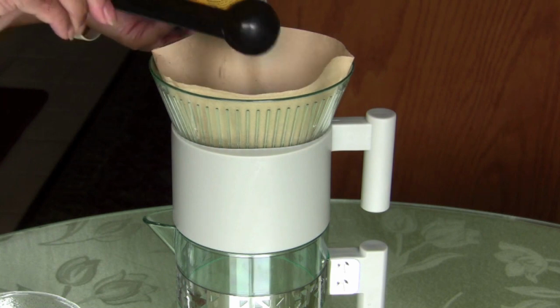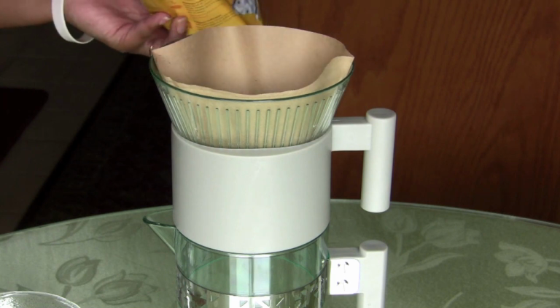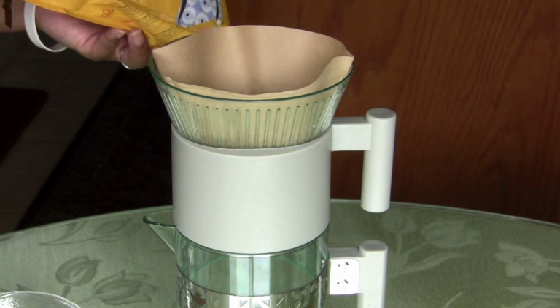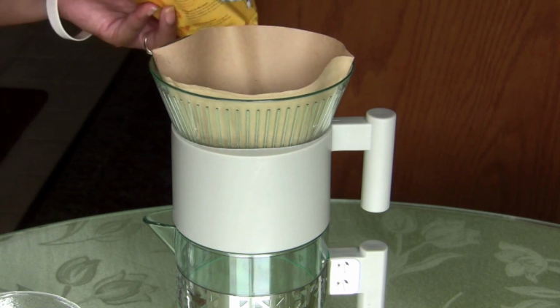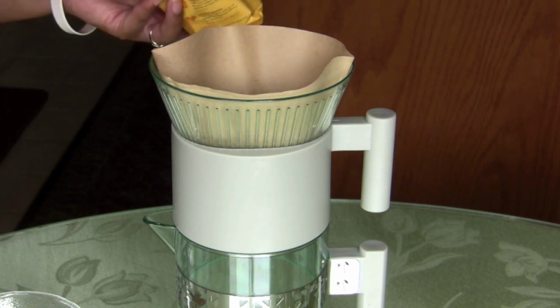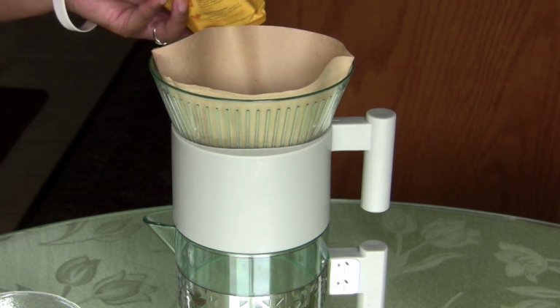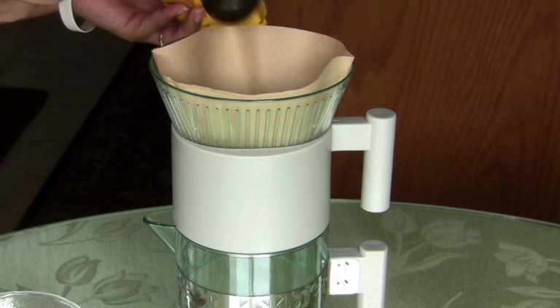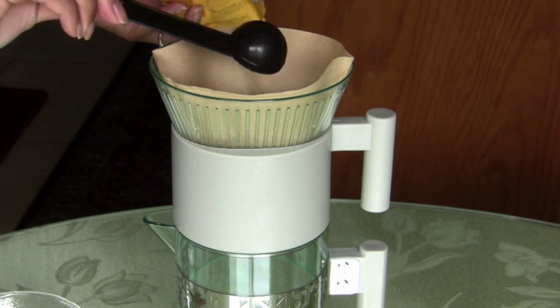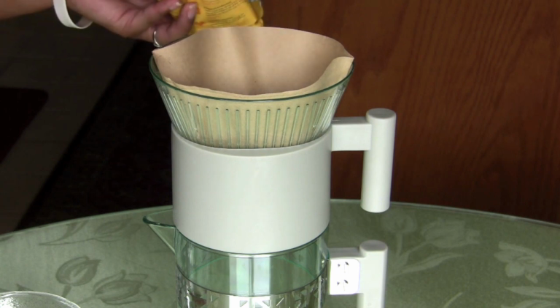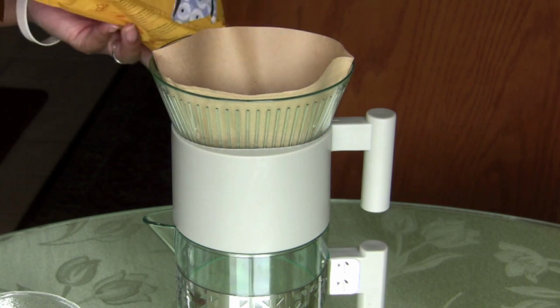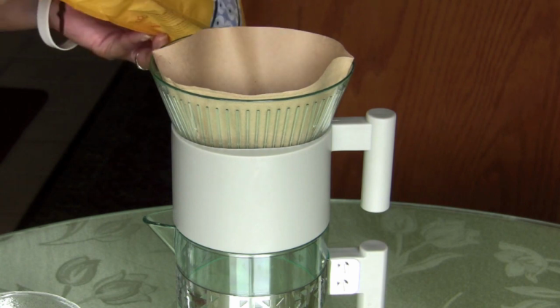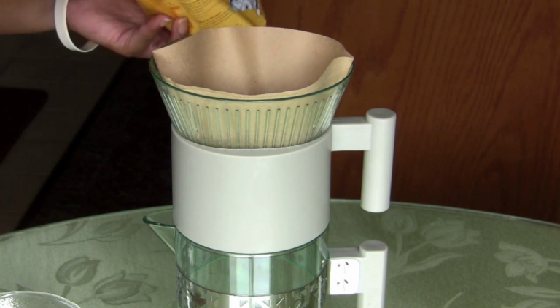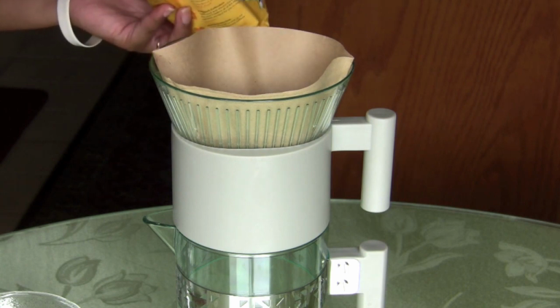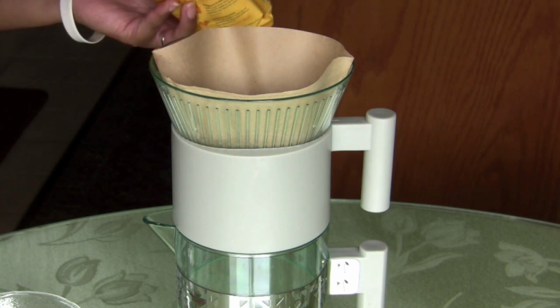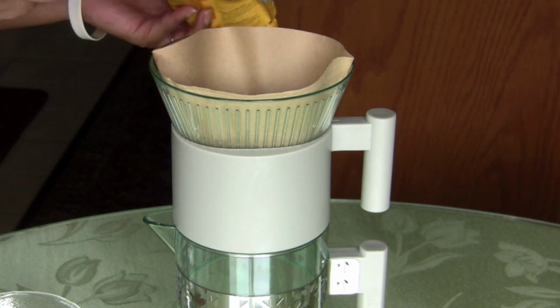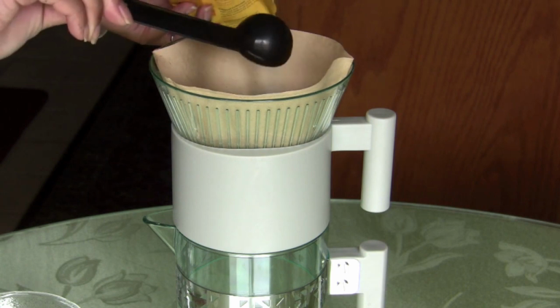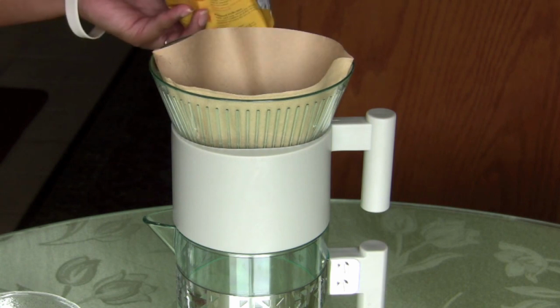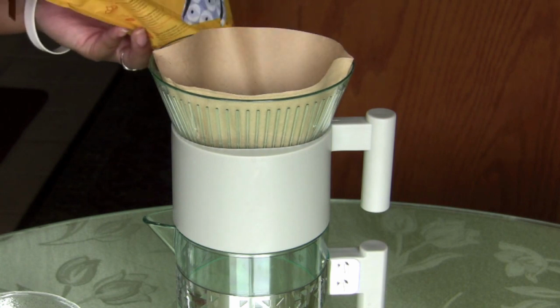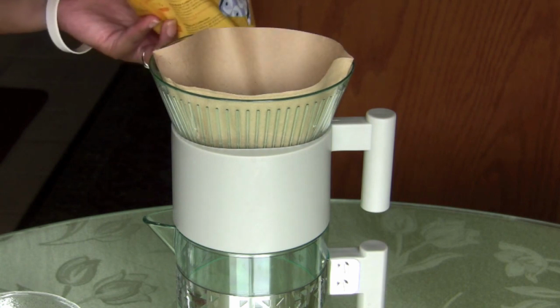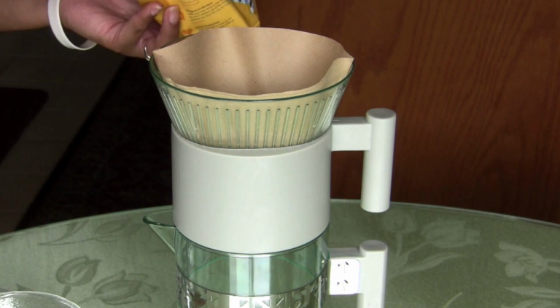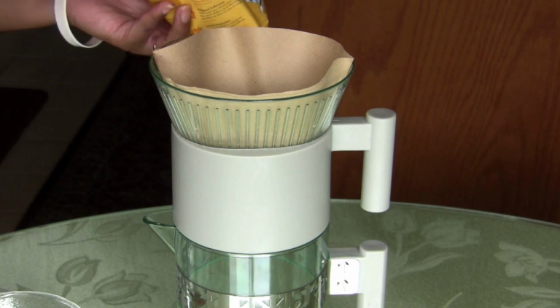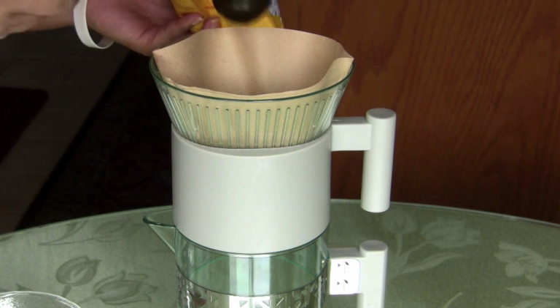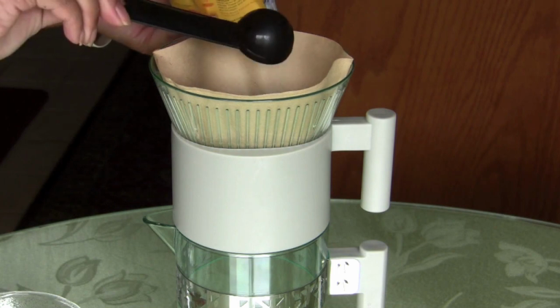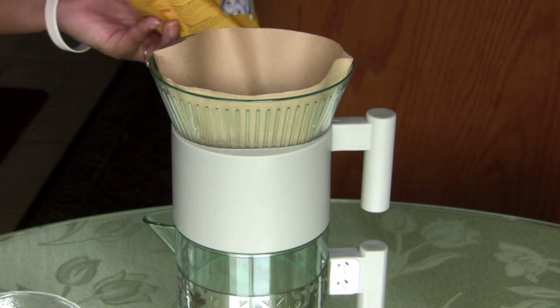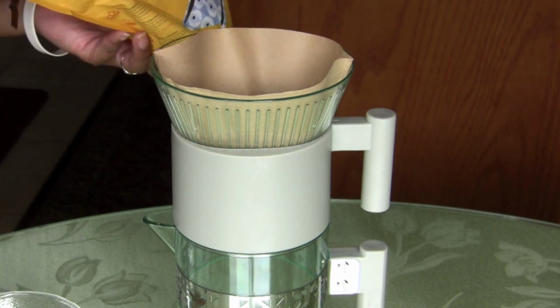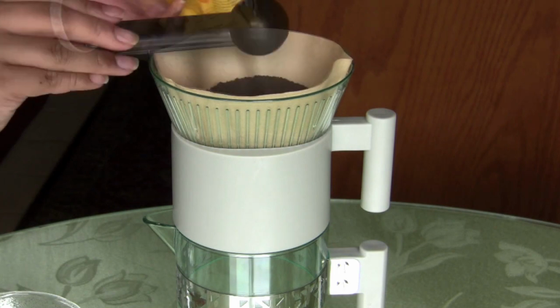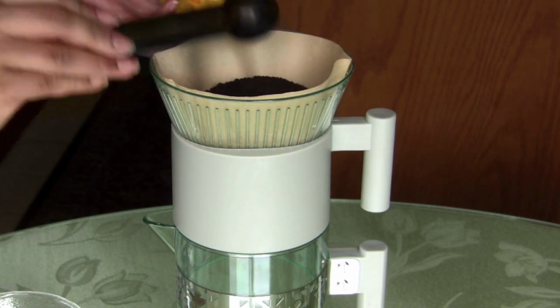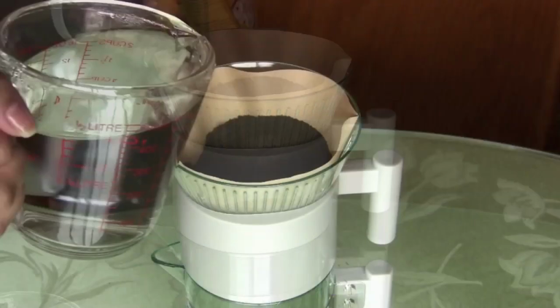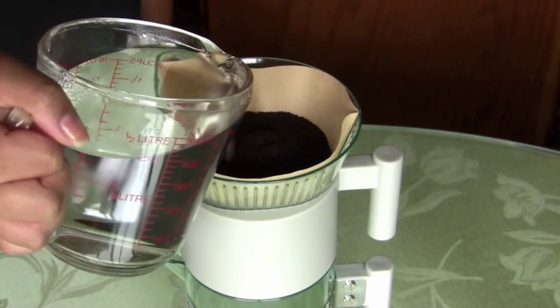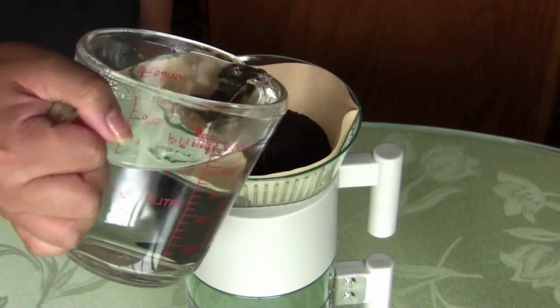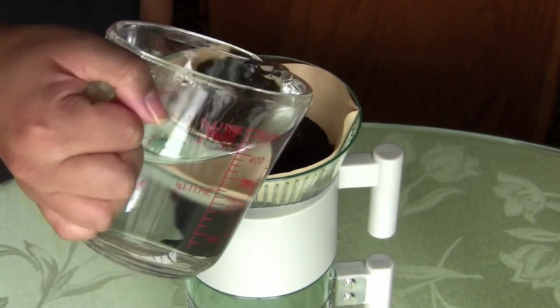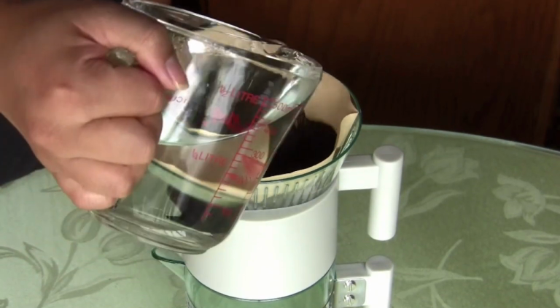Then go ahead and start pouring coffee in. I use about 12 tablespoons total. You can adjust based on the strength you'd like, but I found 12 was just about right. The instructions say about 14, which is a lot.